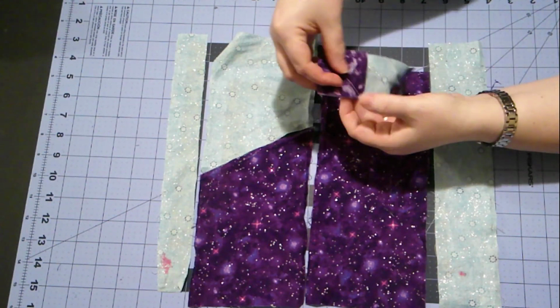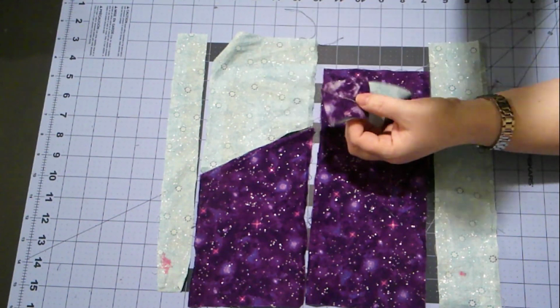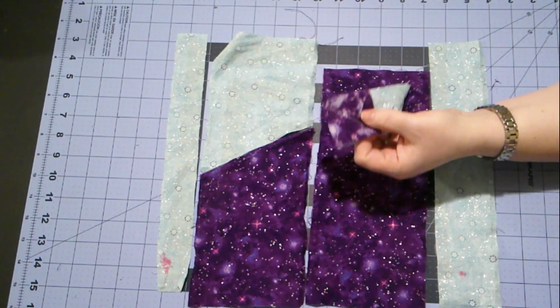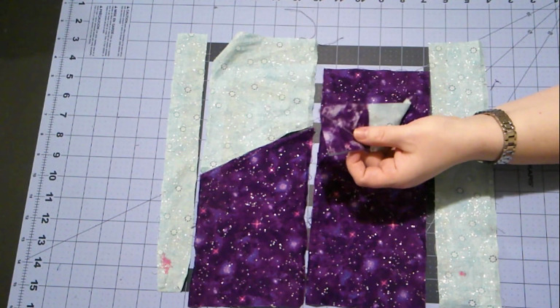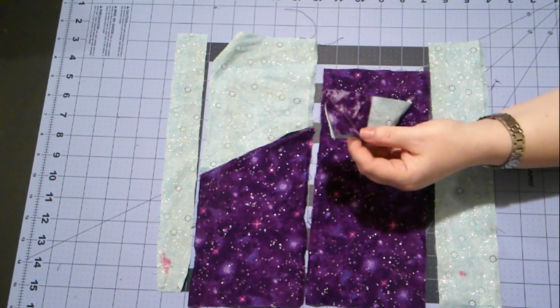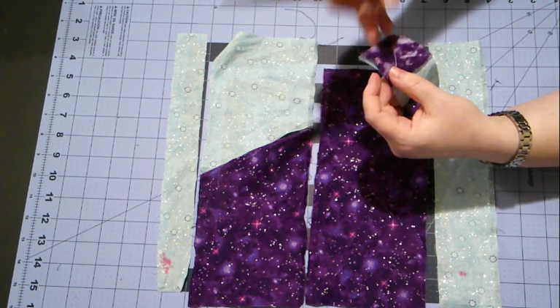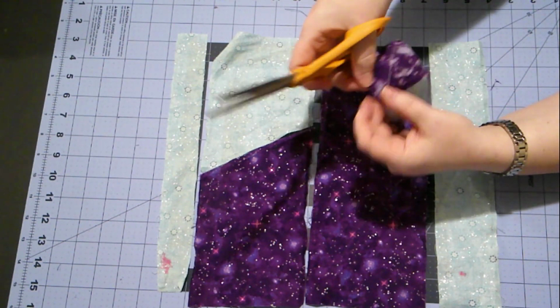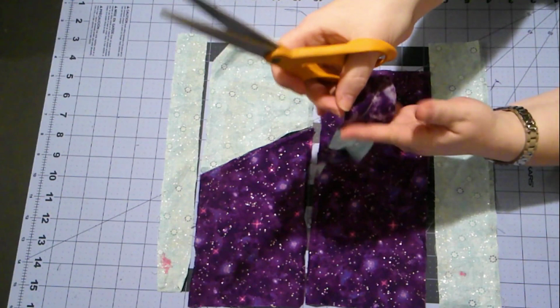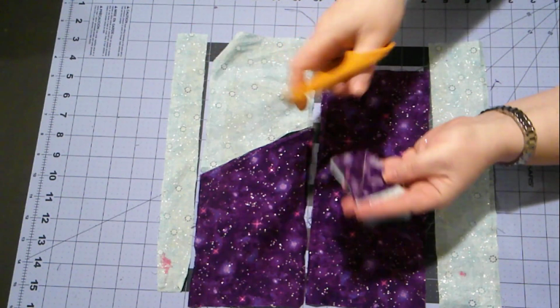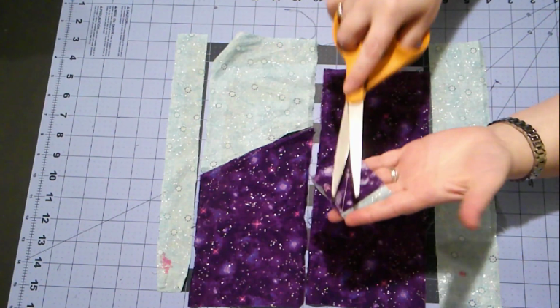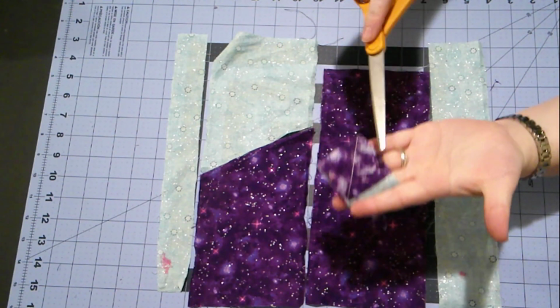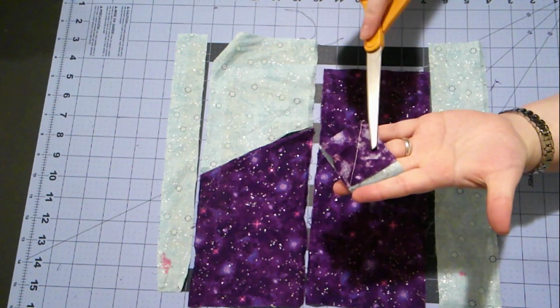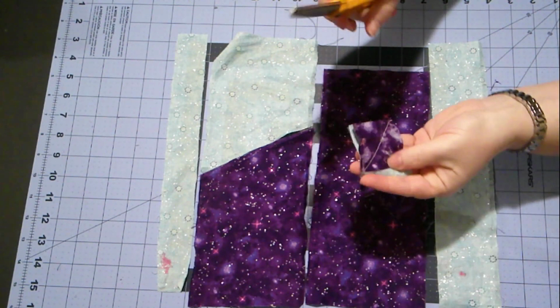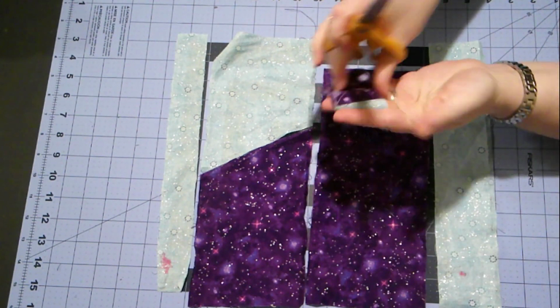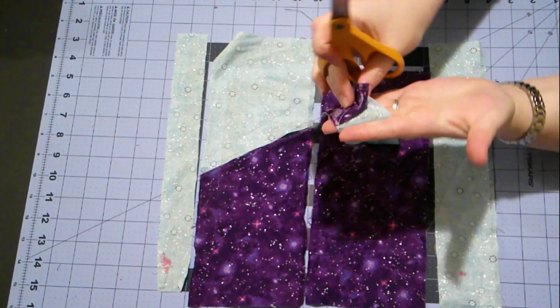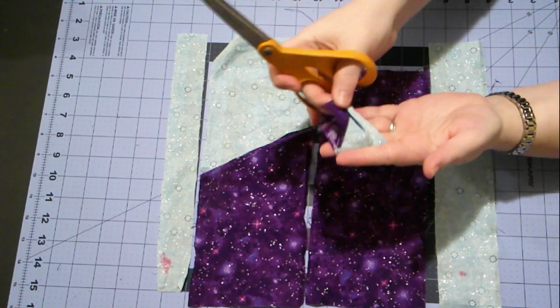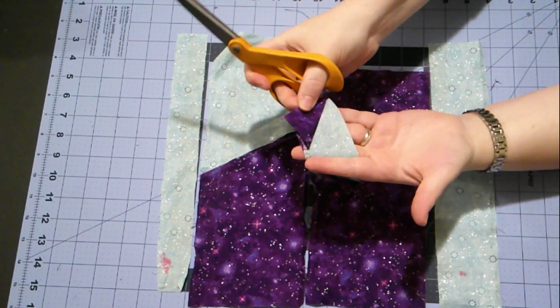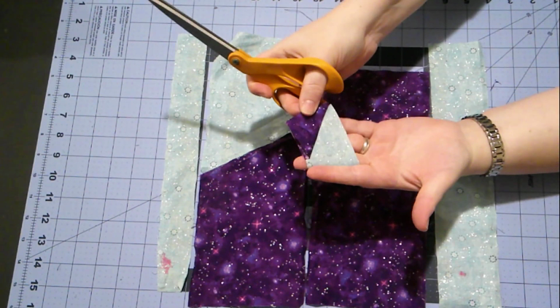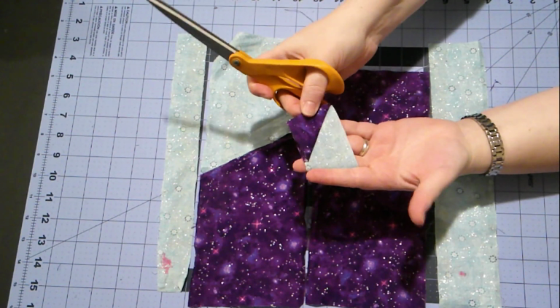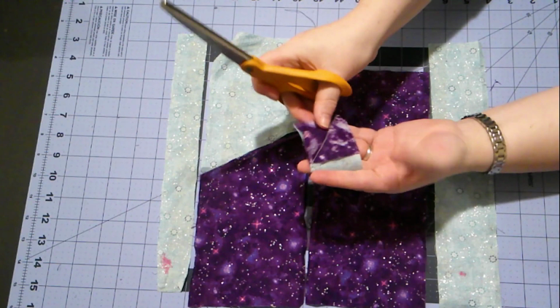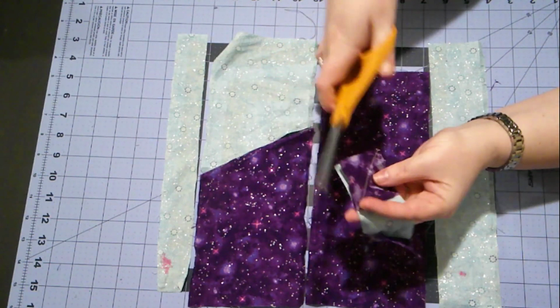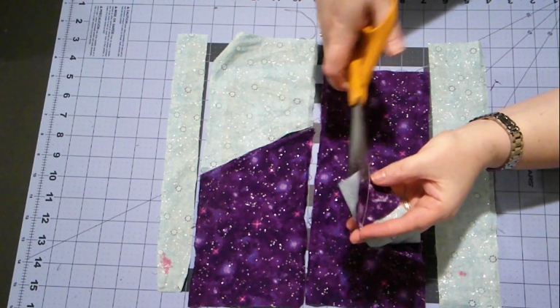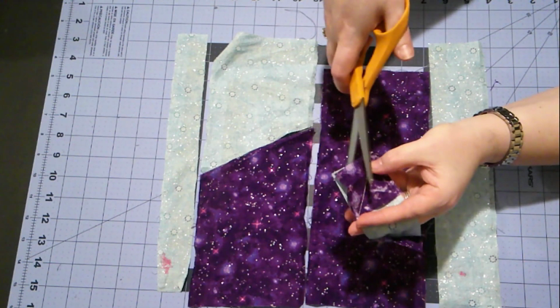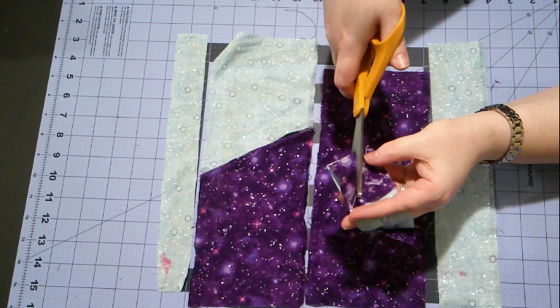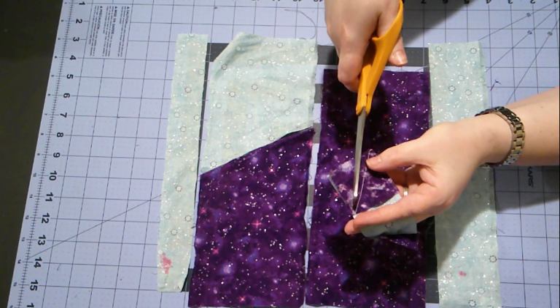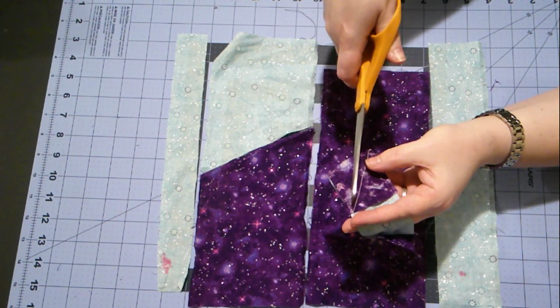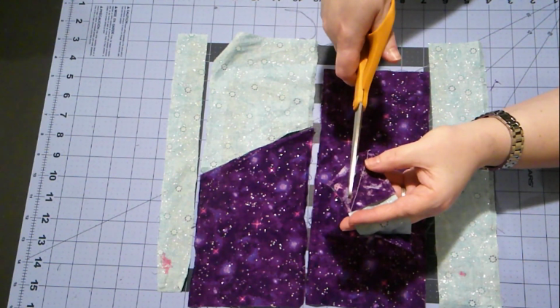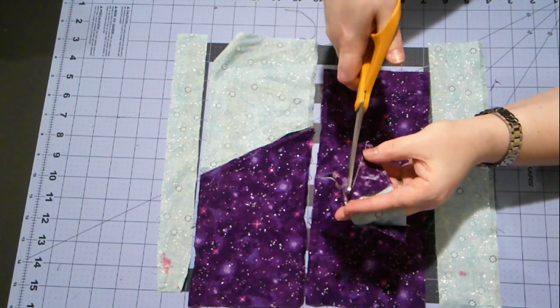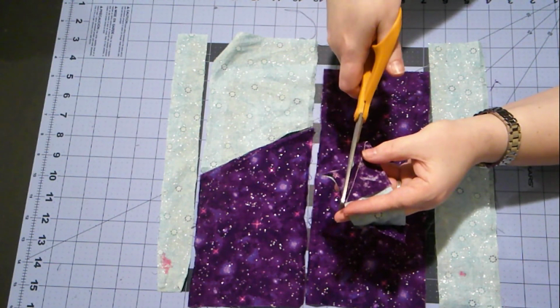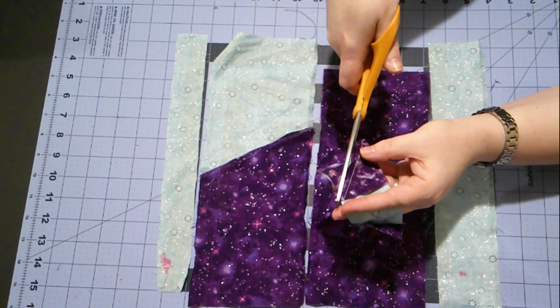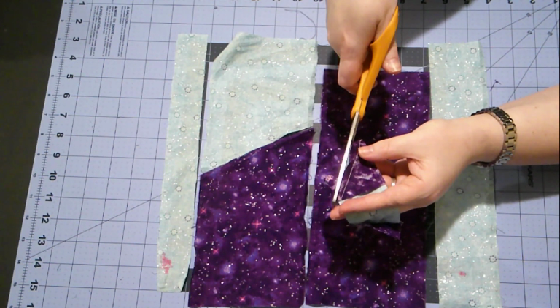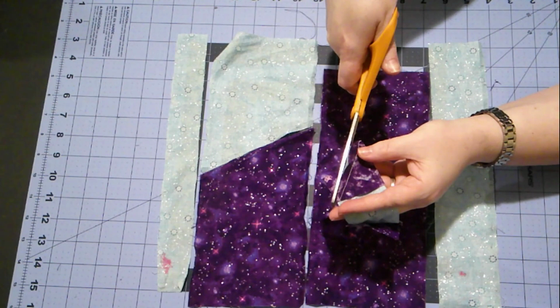One more thing we have to do is we have to trim this bulk back here. So we have this spot where we're going to open it up — we just need to trim this off.